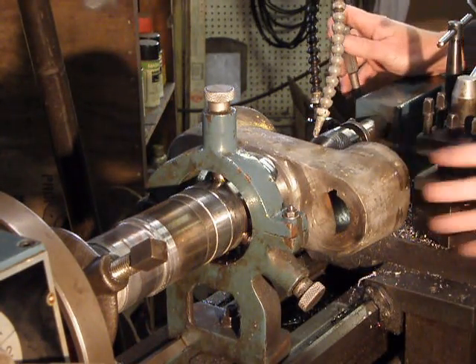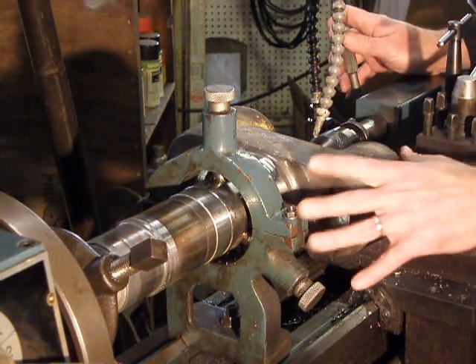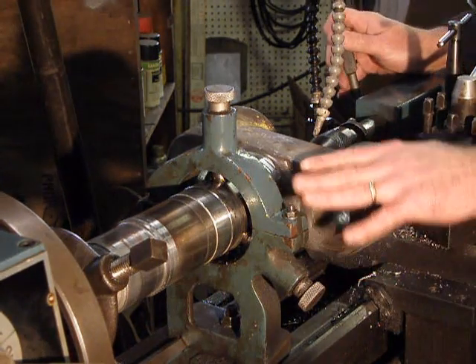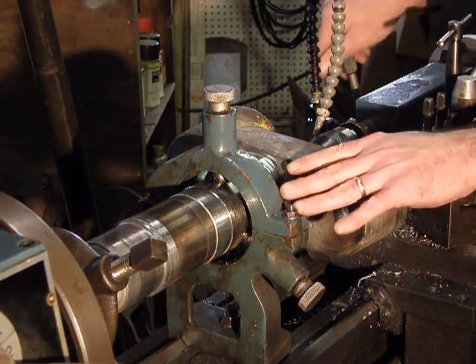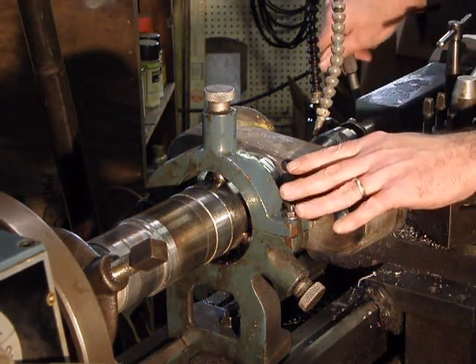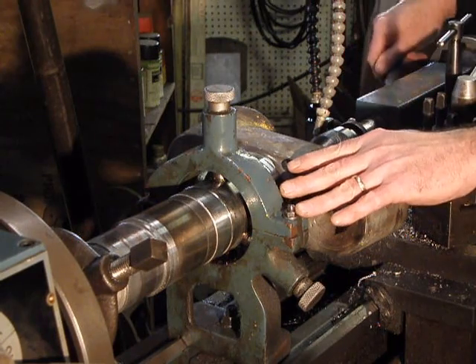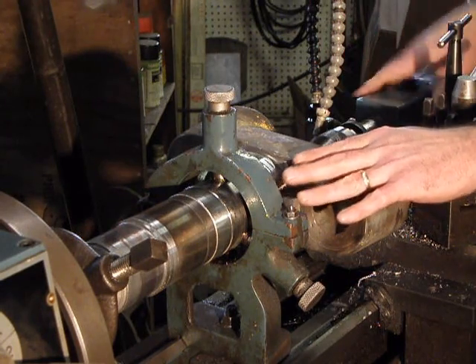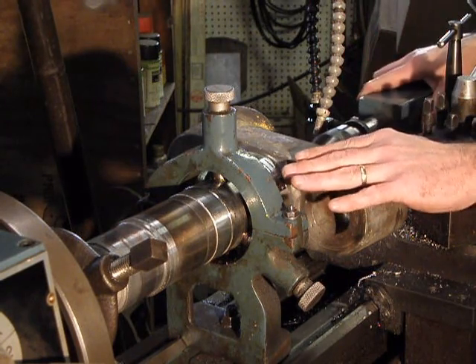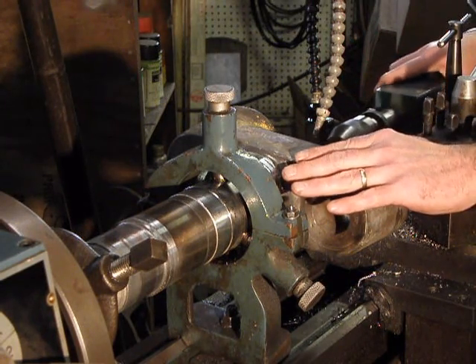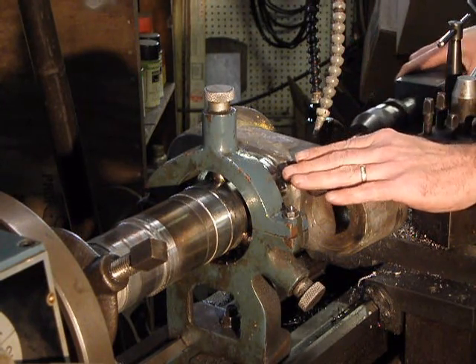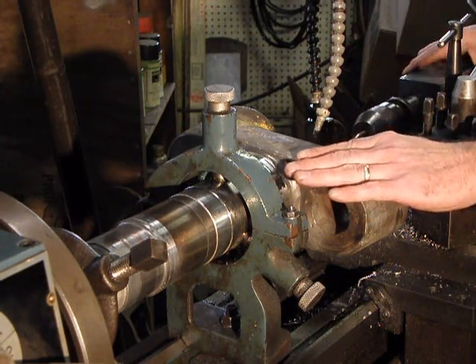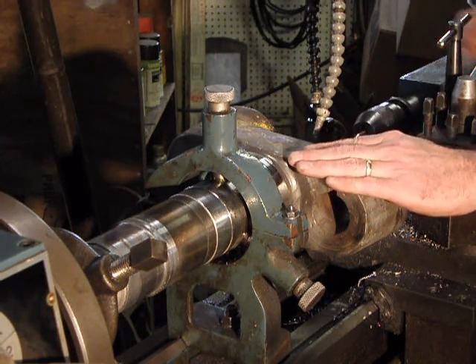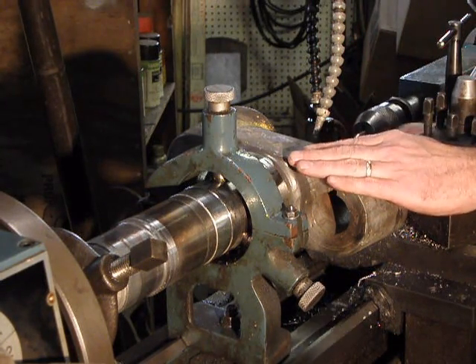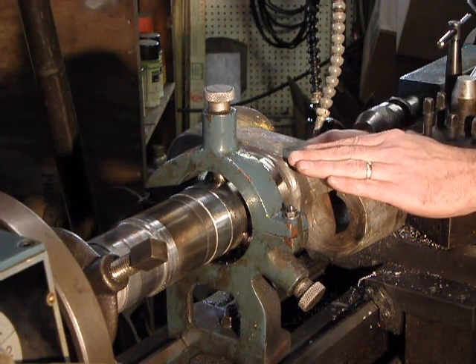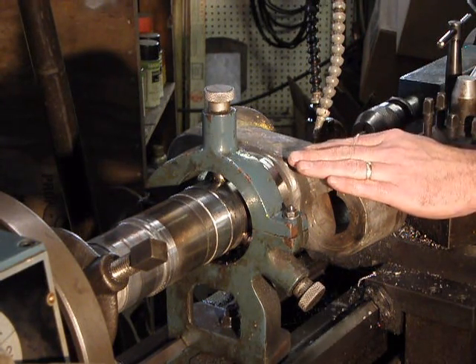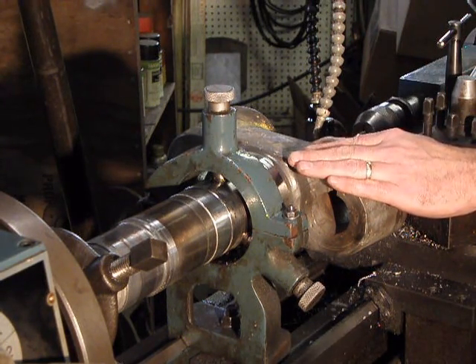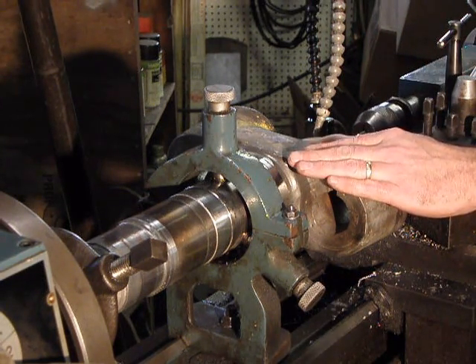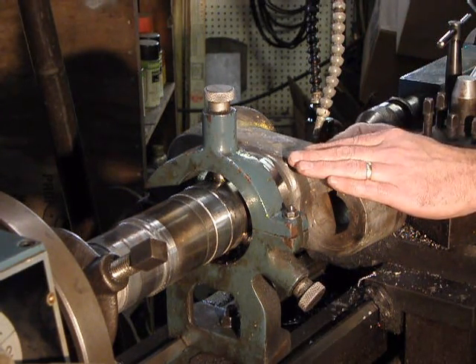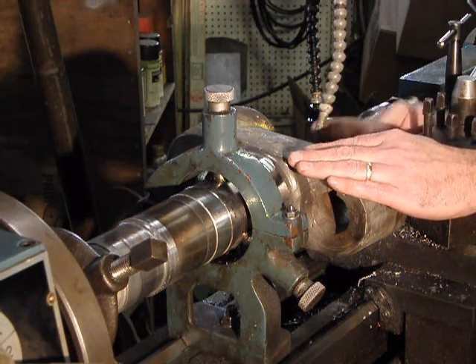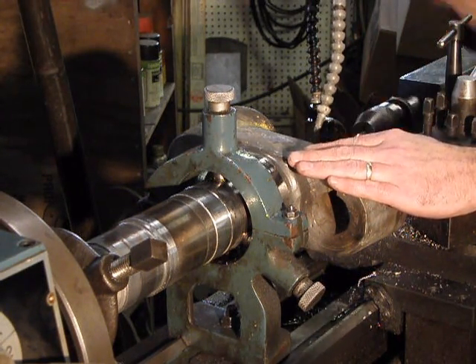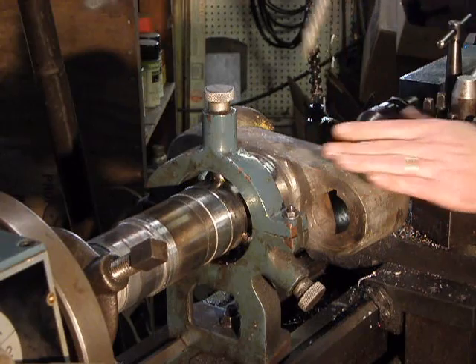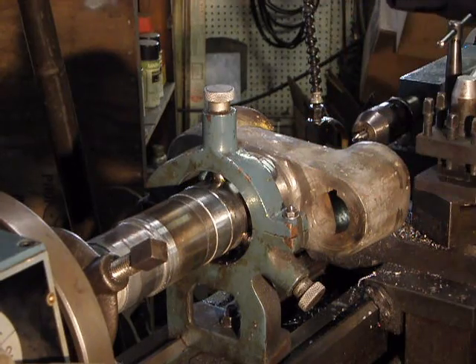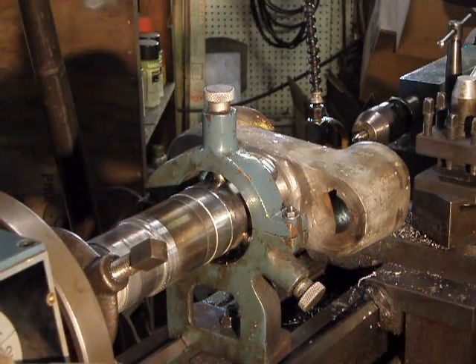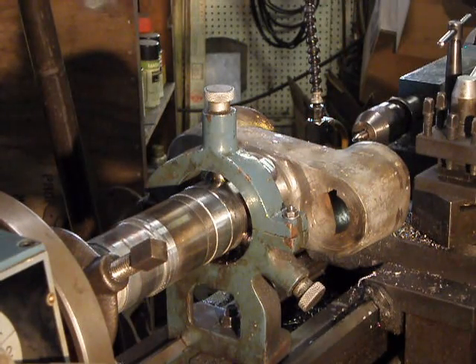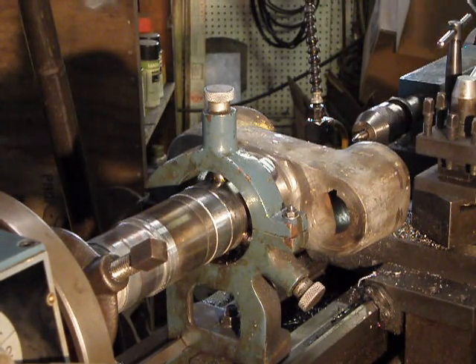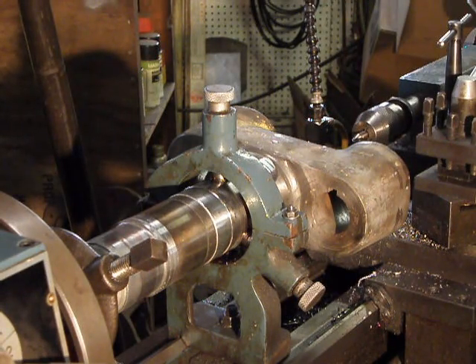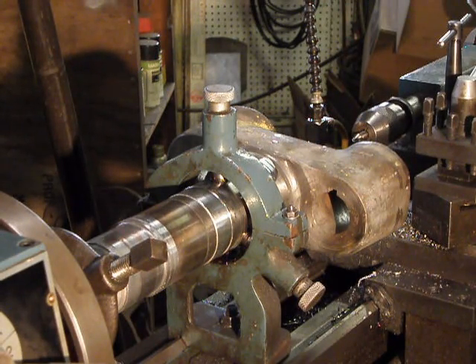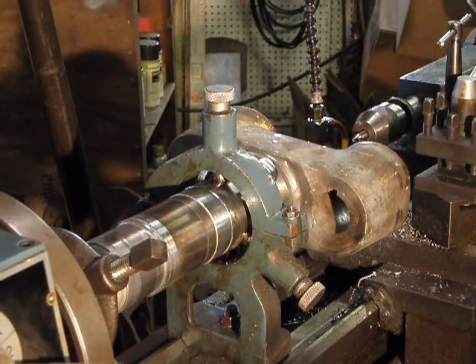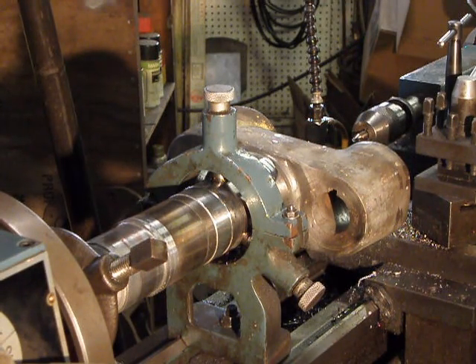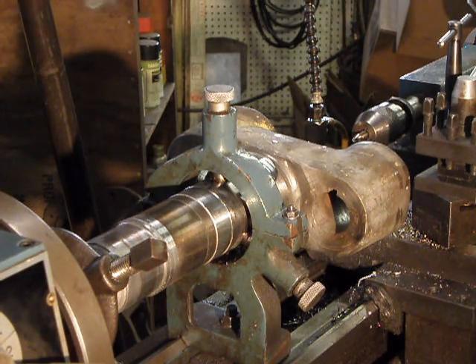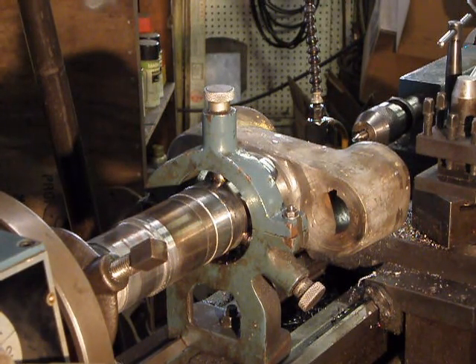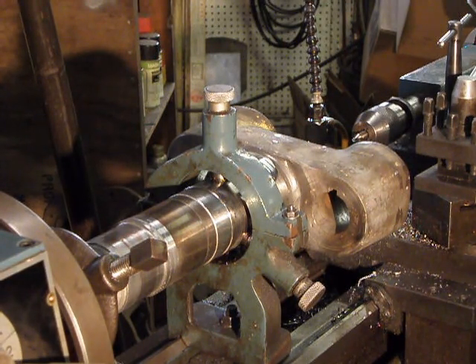Check to see that our center is deep enough — I've got about a half inch center in there, which is good enough to do the work.